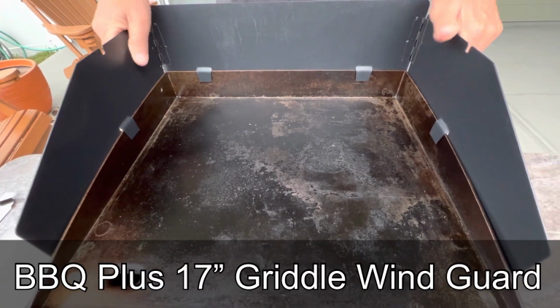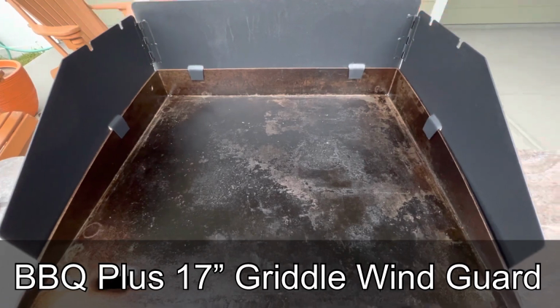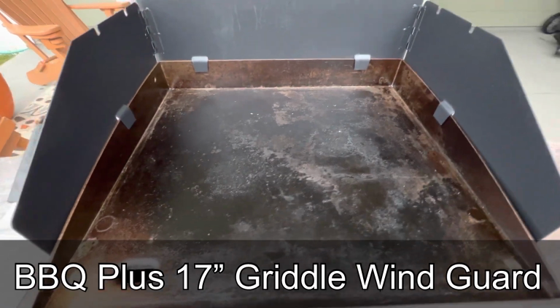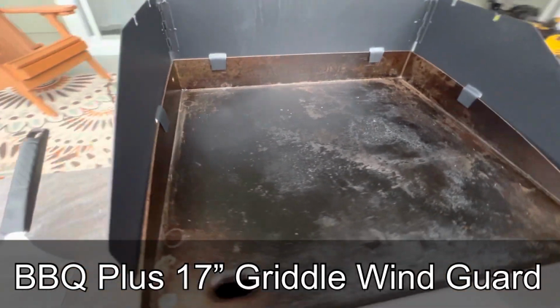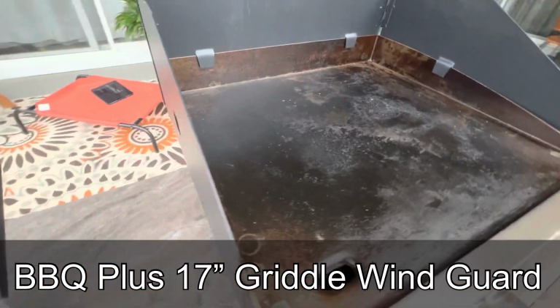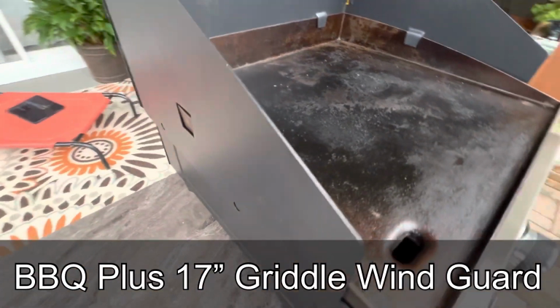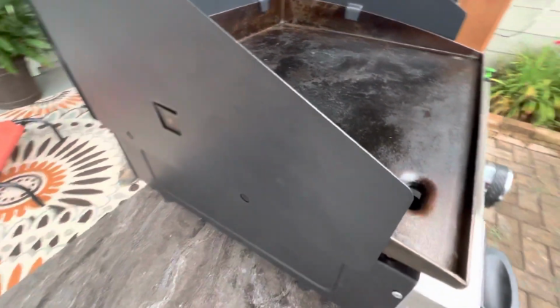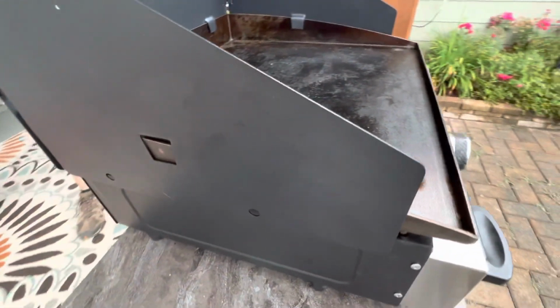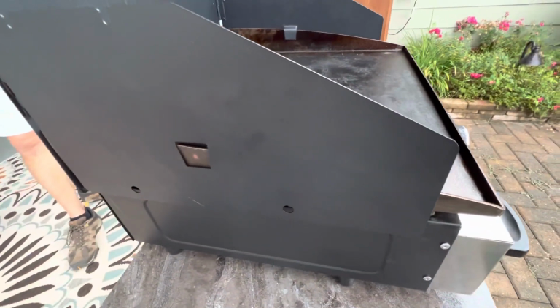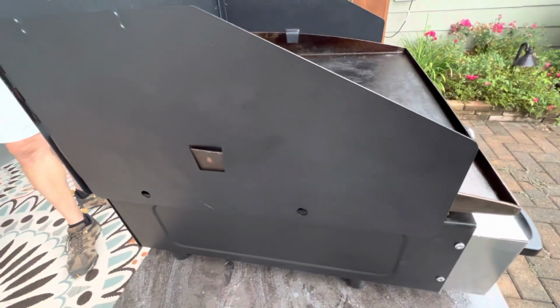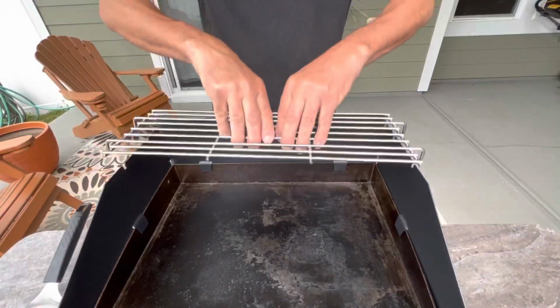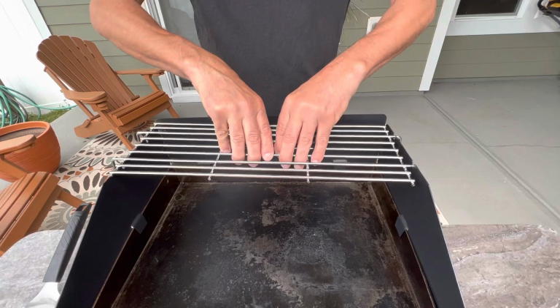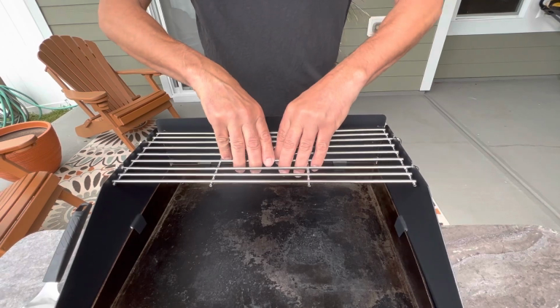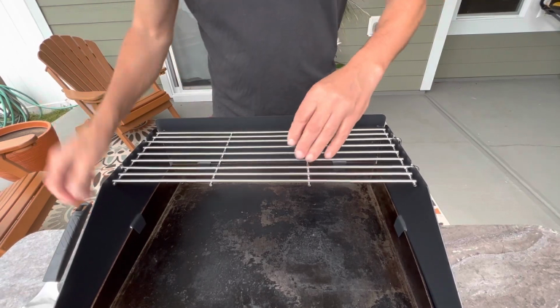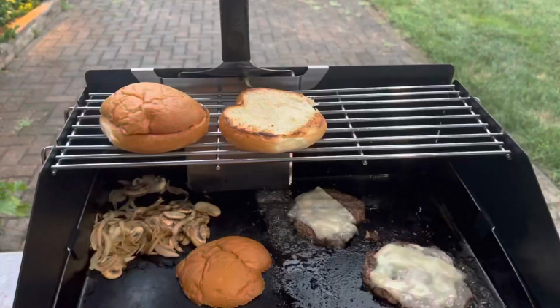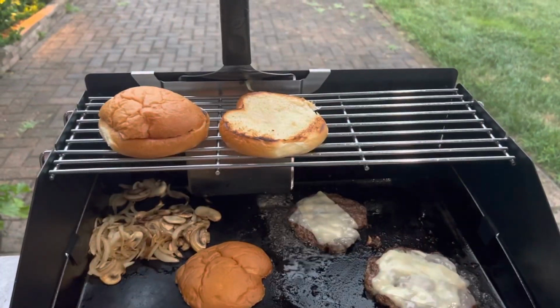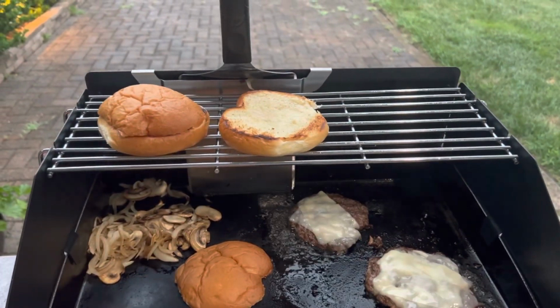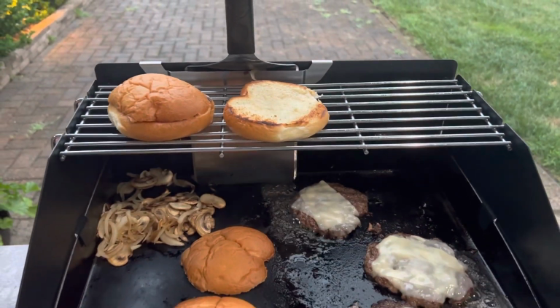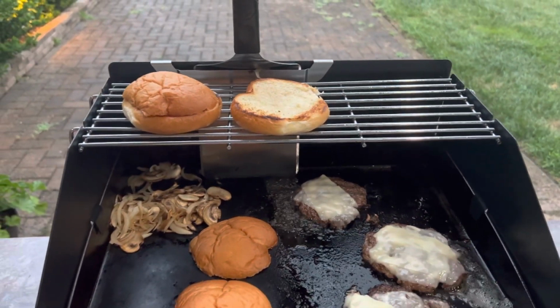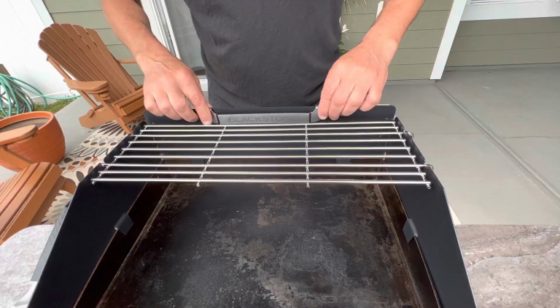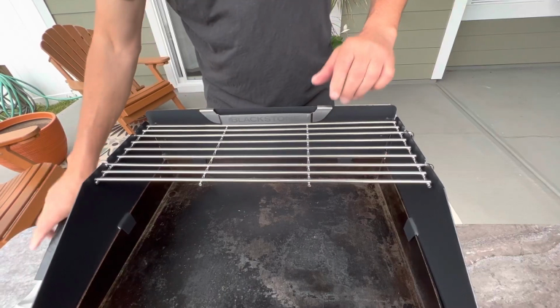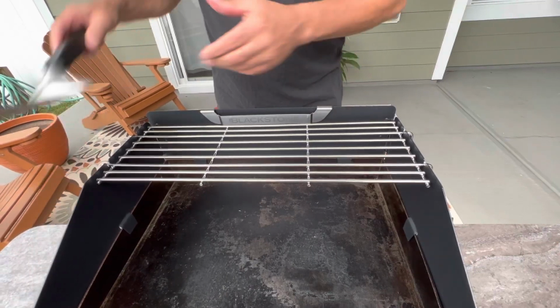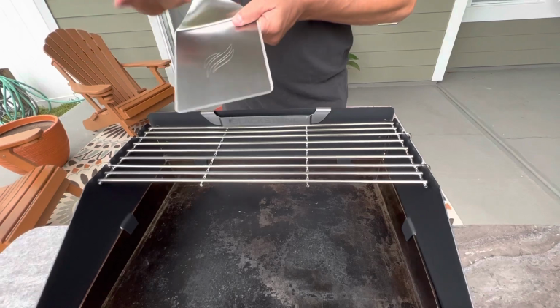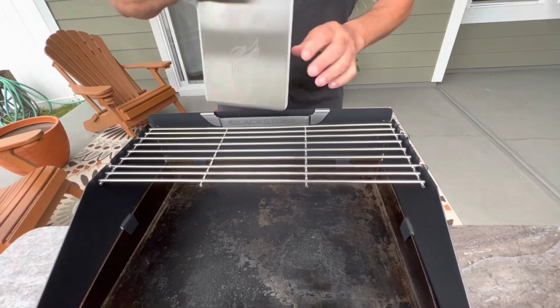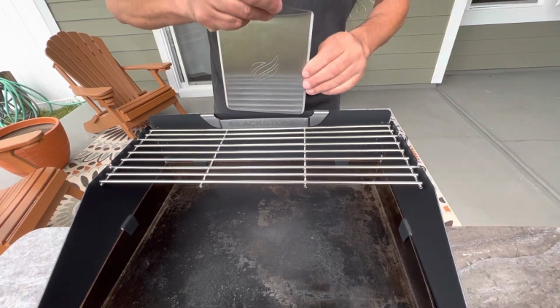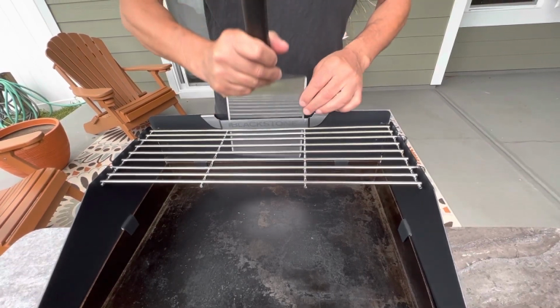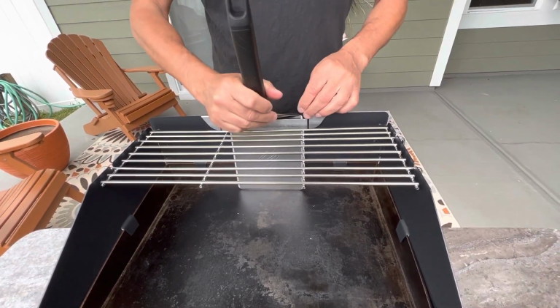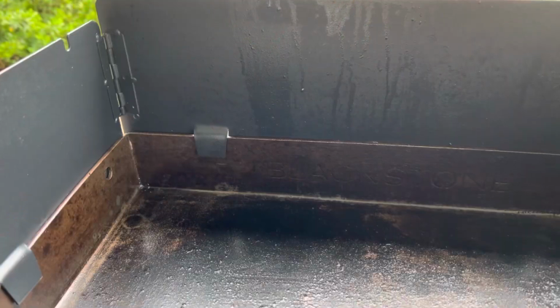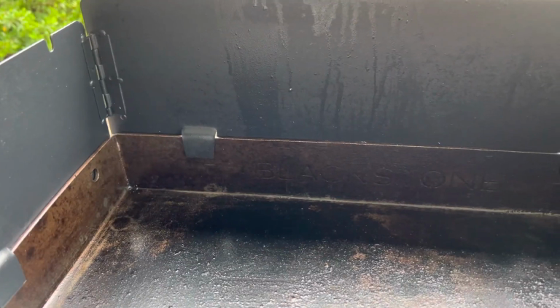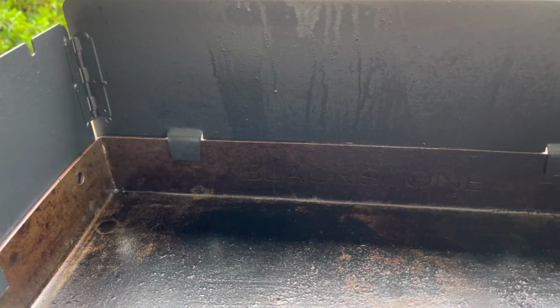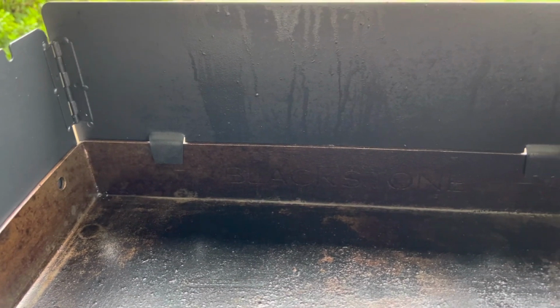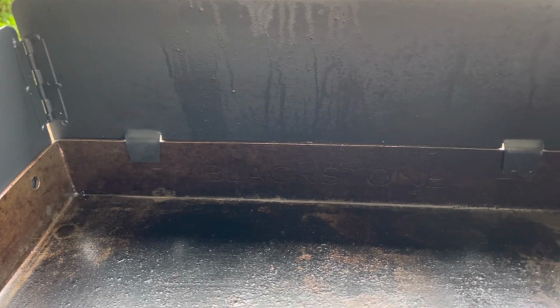It's heavy. It snaps on securely and covers all three sides, and has a warming shelf built in which is great for the buns. The spatula holder will still go on, and it helps keep the grease off things around it.